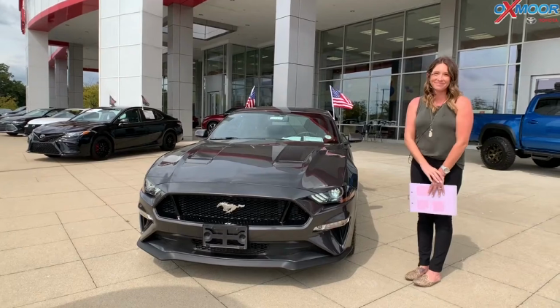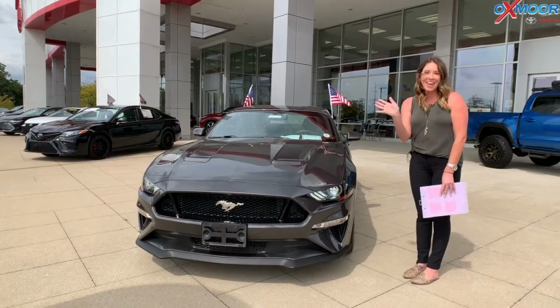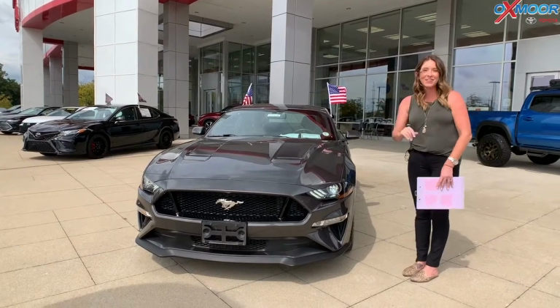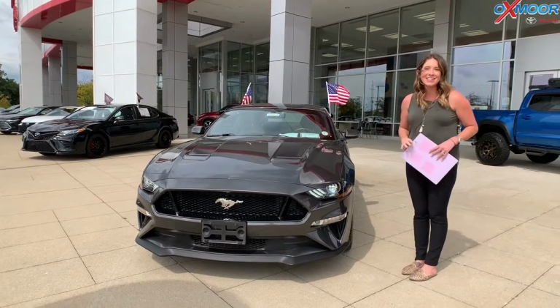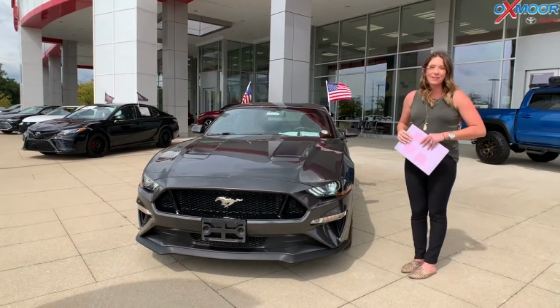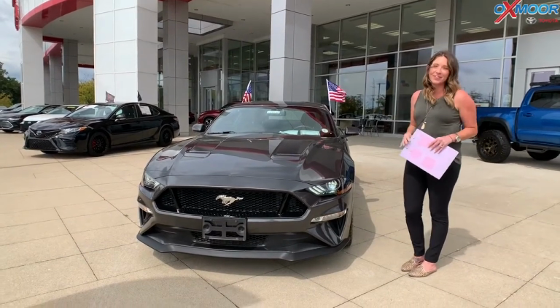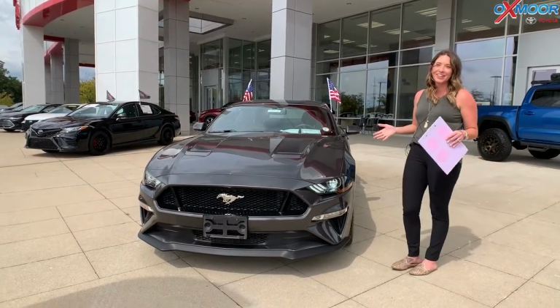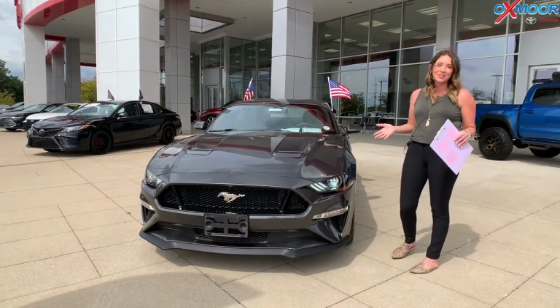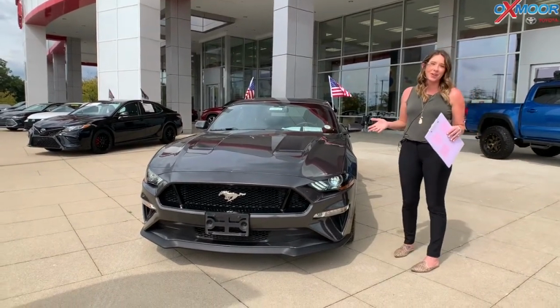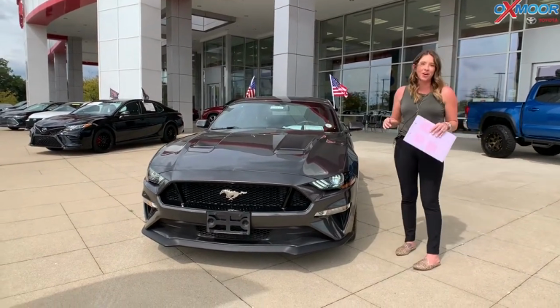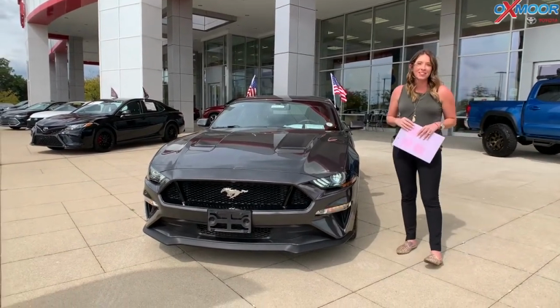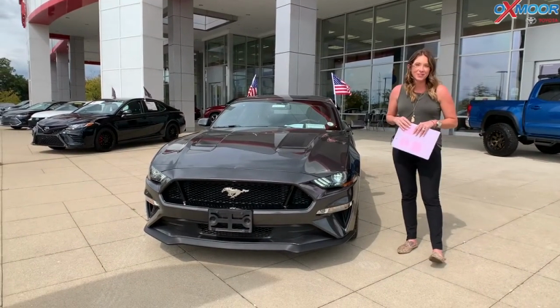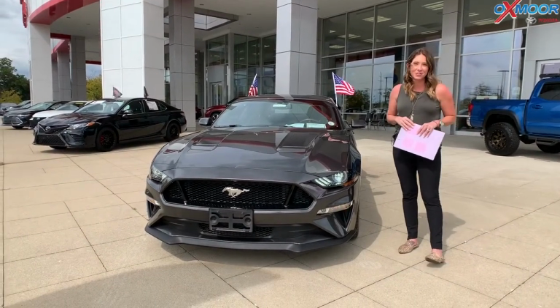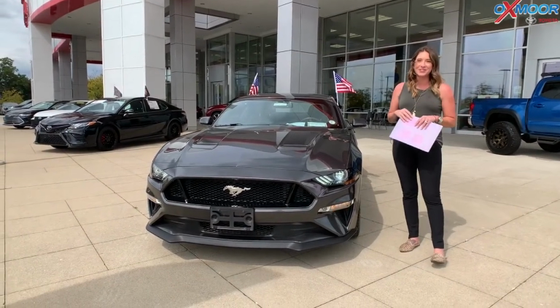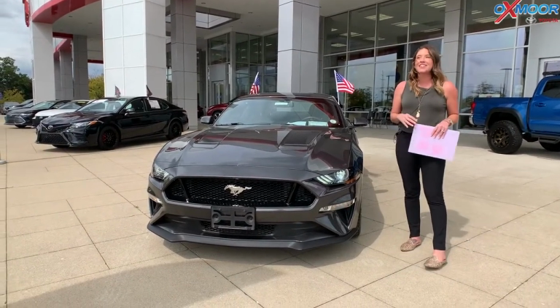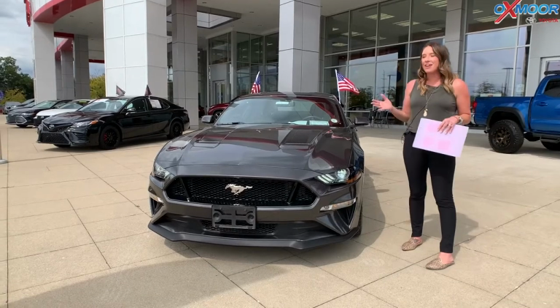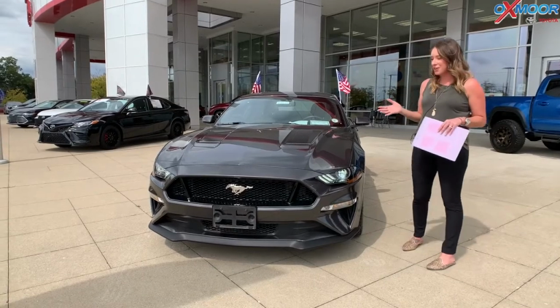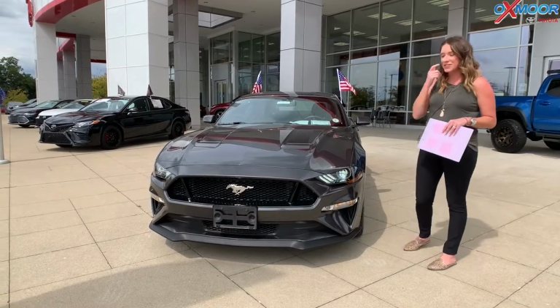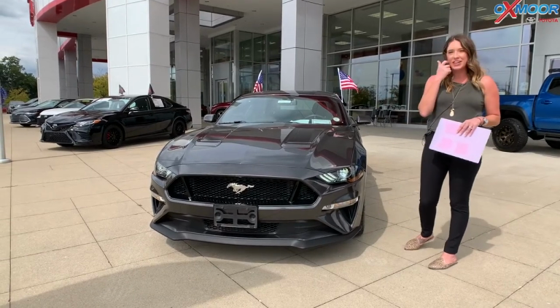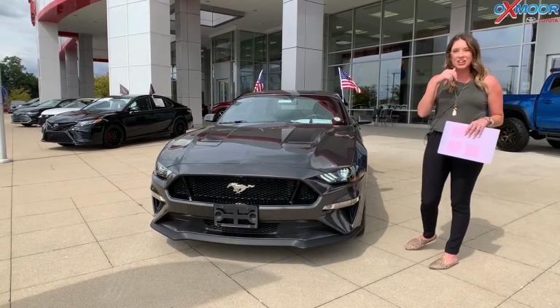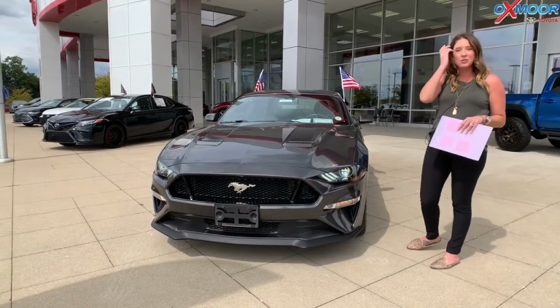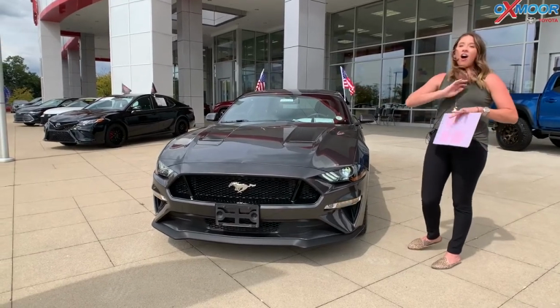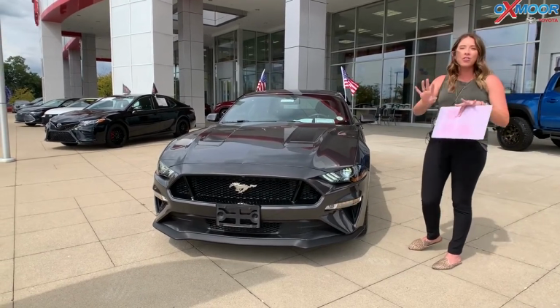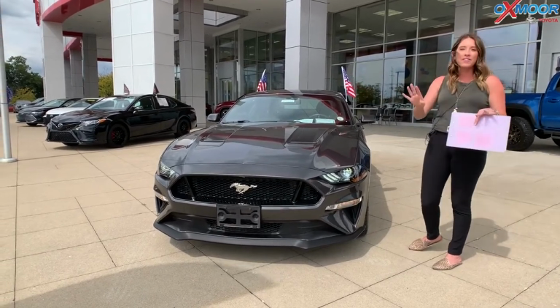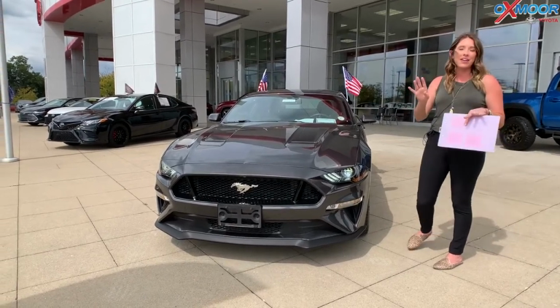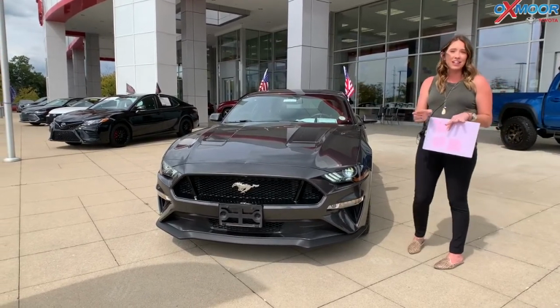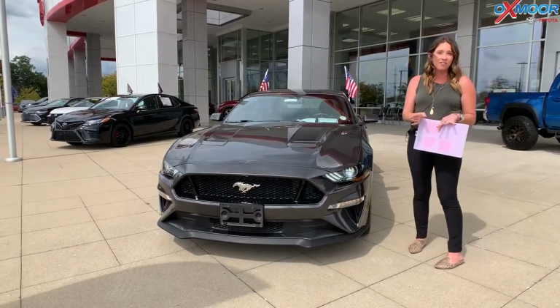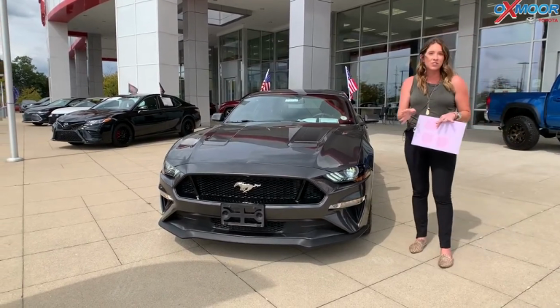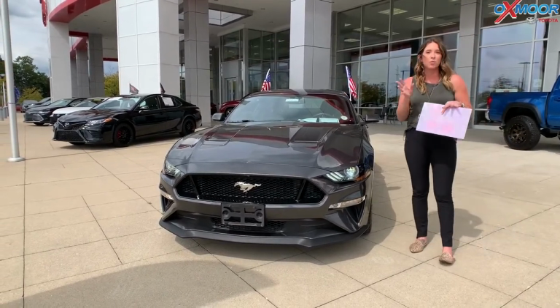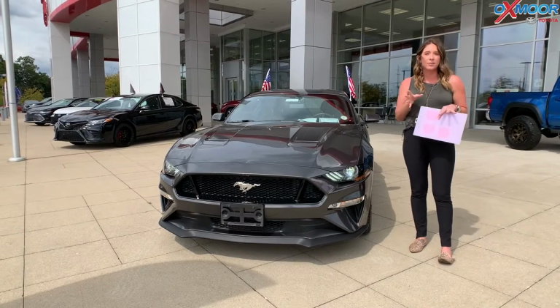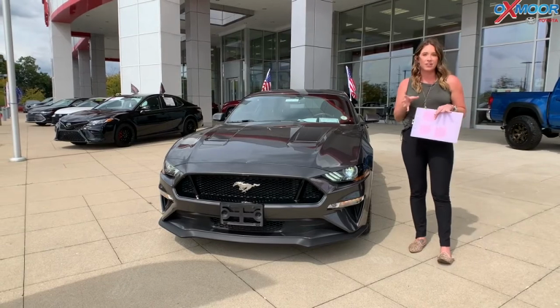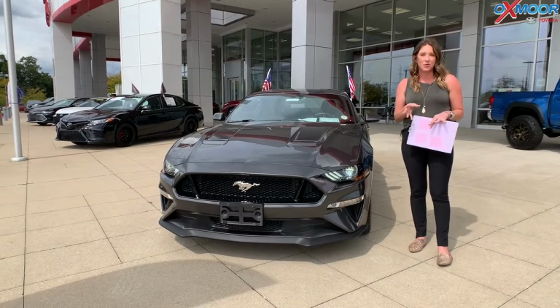Hey everyone, it's Gabrielle over here at Oxmoor Toyota for our weekly used car specials. Now I have three vehicles I would like to share with you all. All three of them have a clean Carfax with one previous owner.